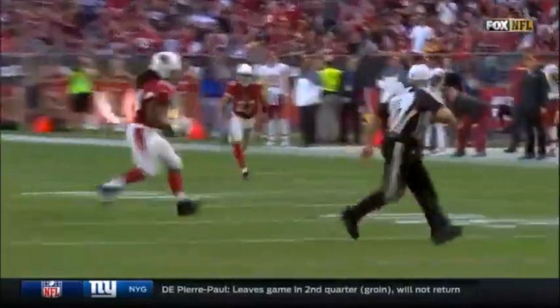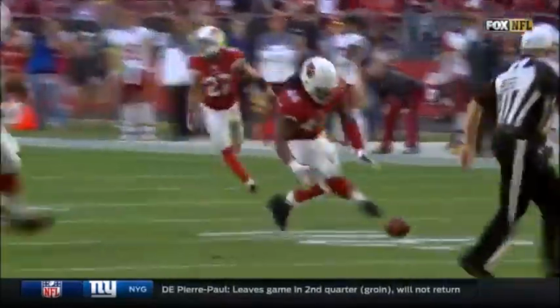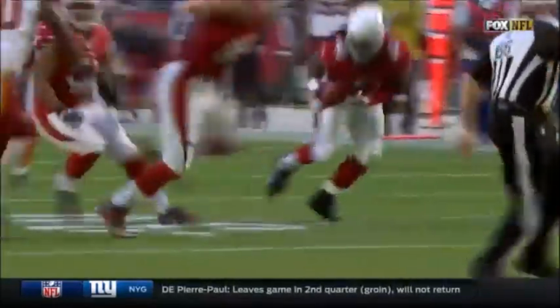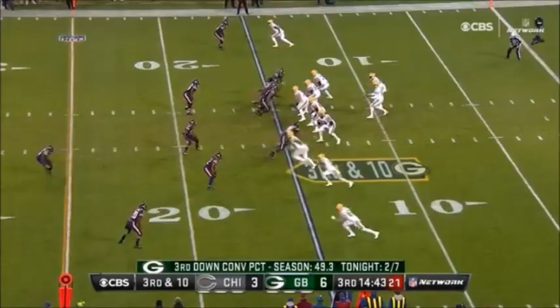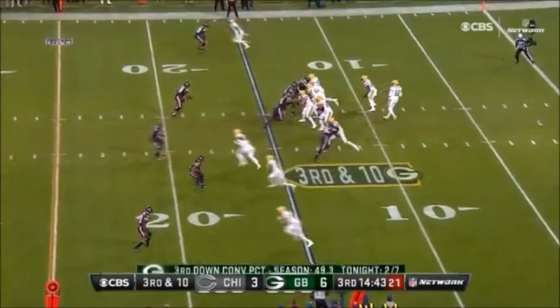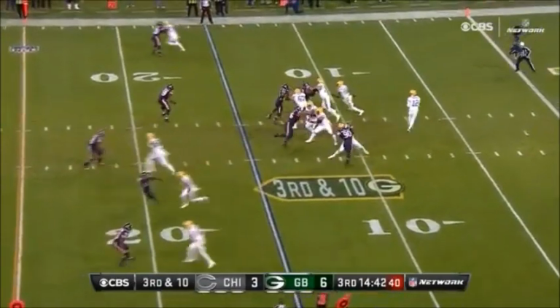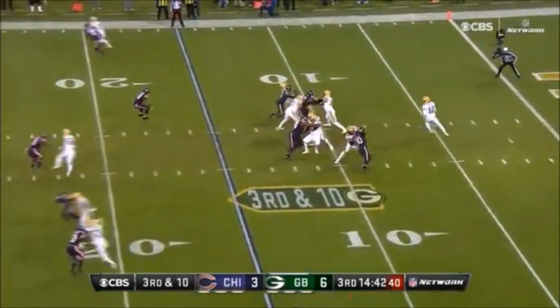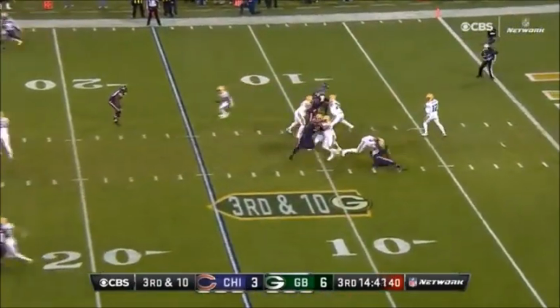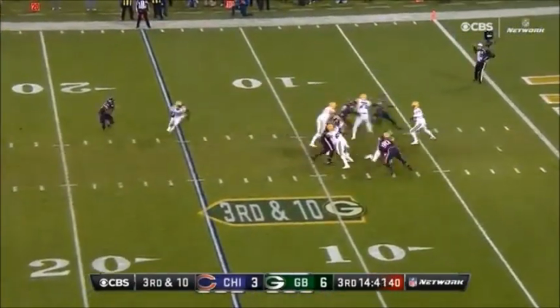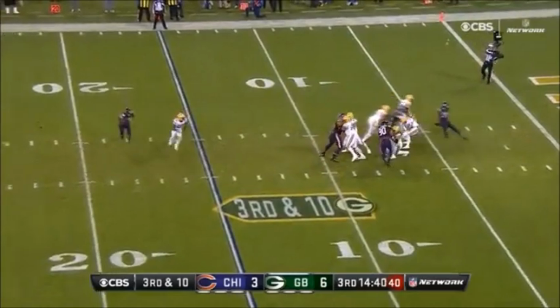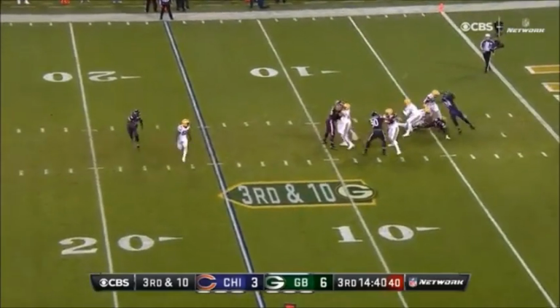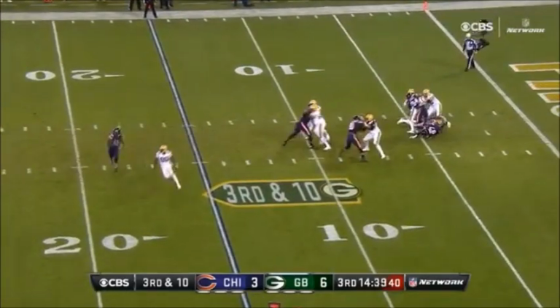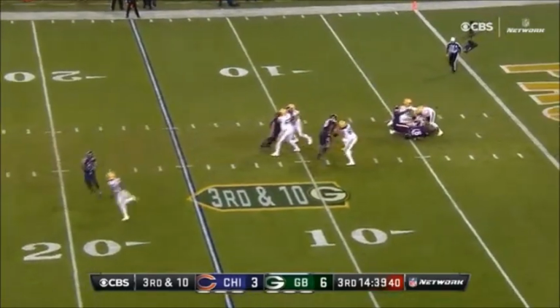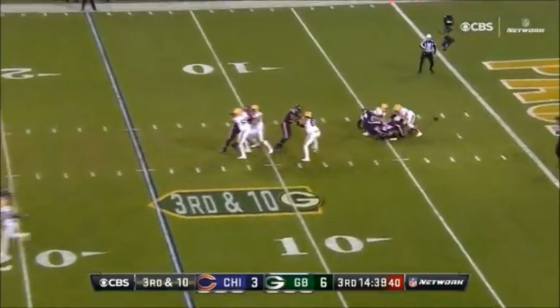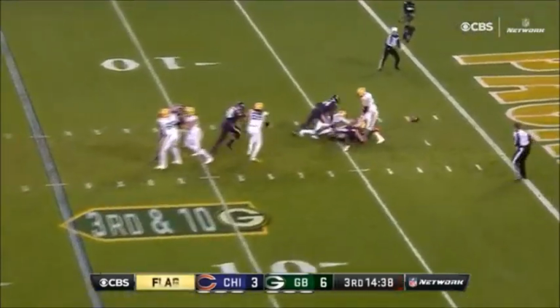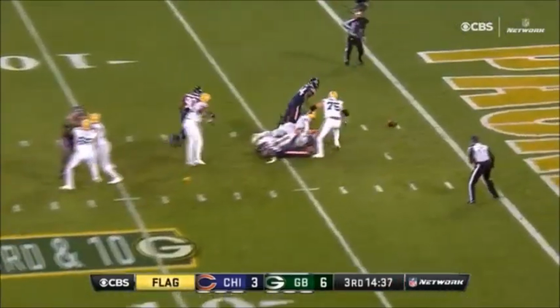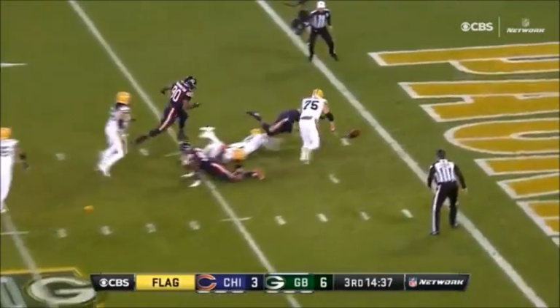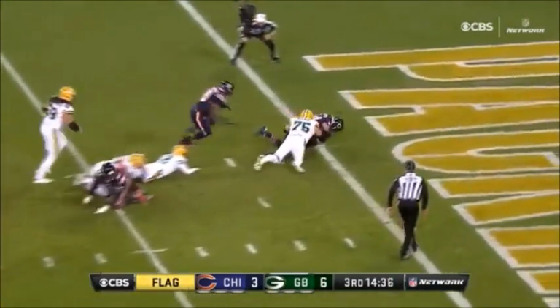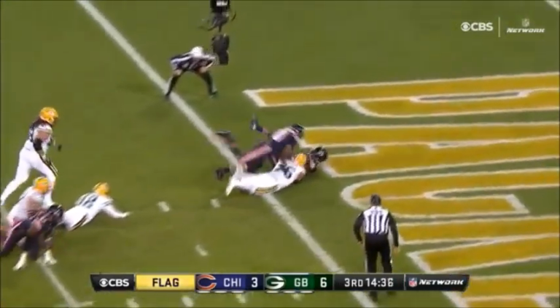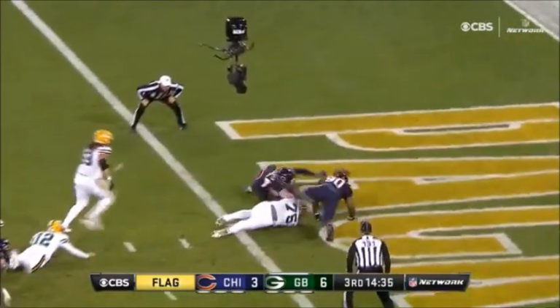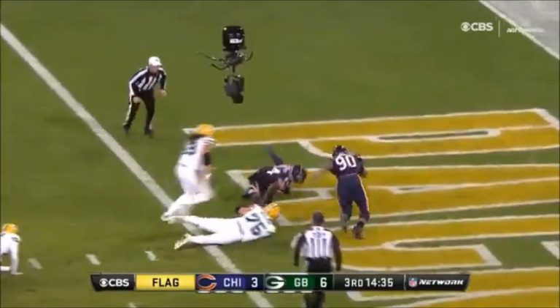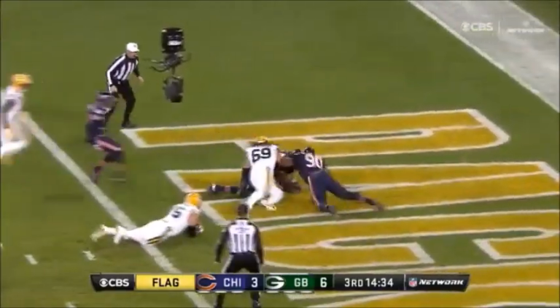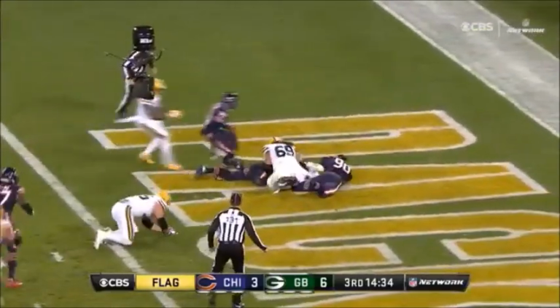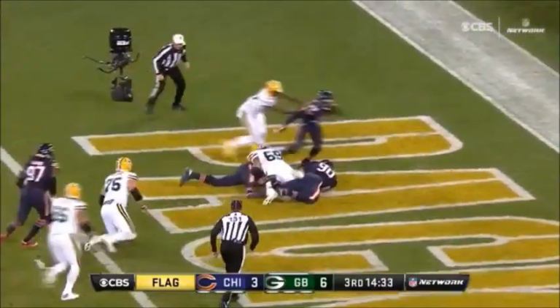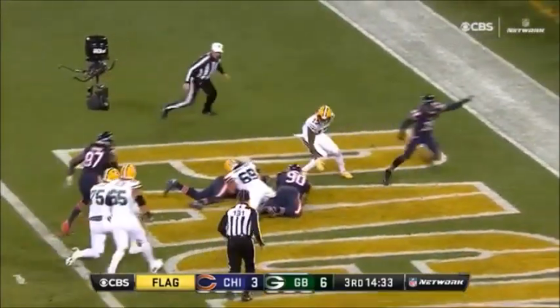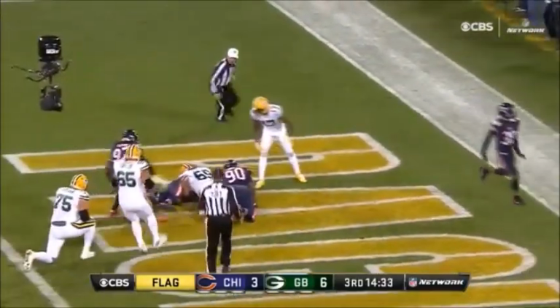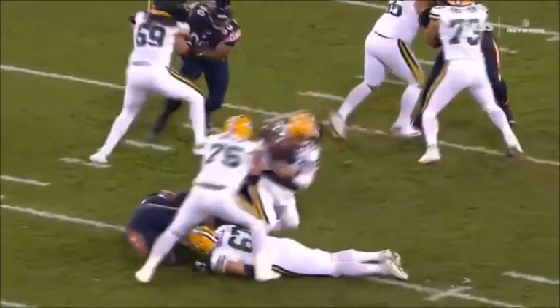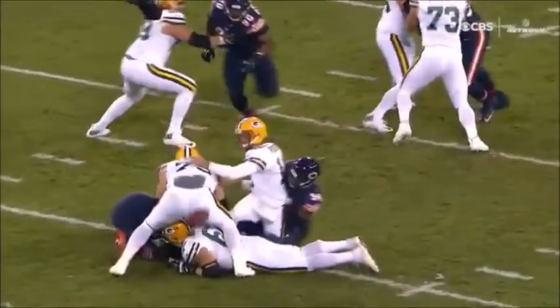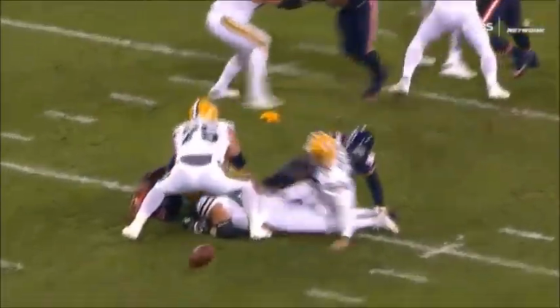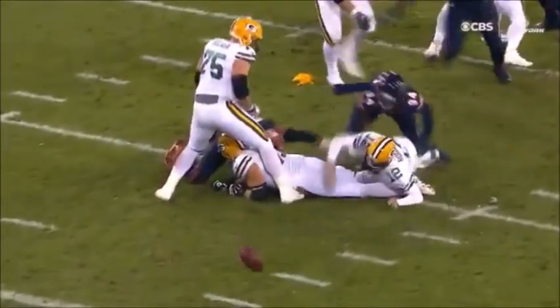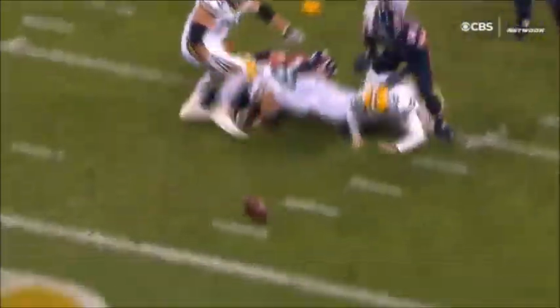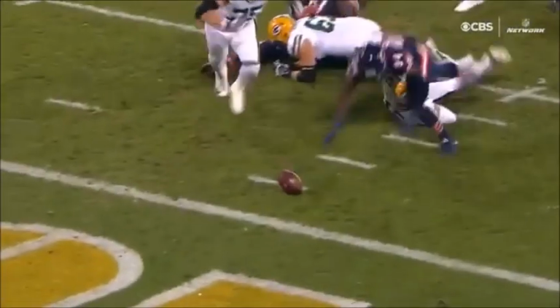Calais Campbell — a flag and the ball comes out of the hands of Rodgers. Then it's recovered in the end zone by Leonard Floyd. He got the sack, he kept working.